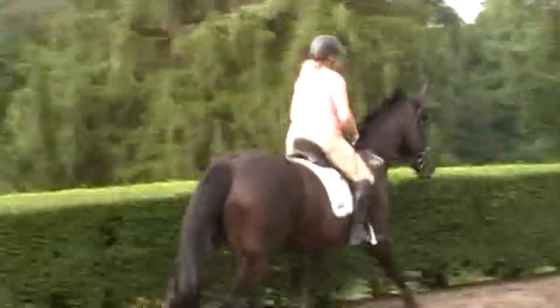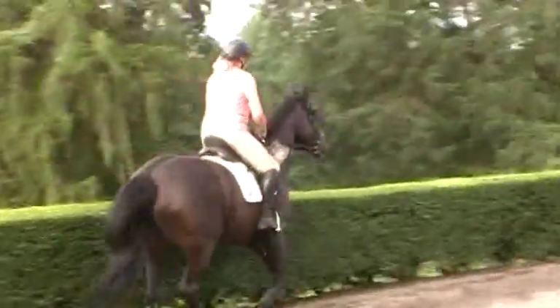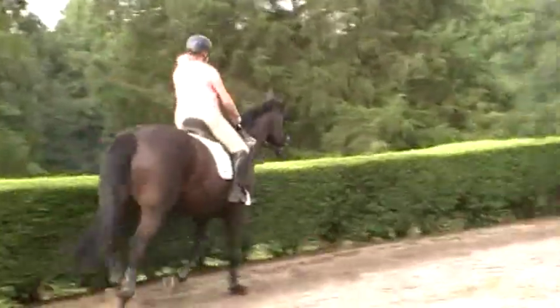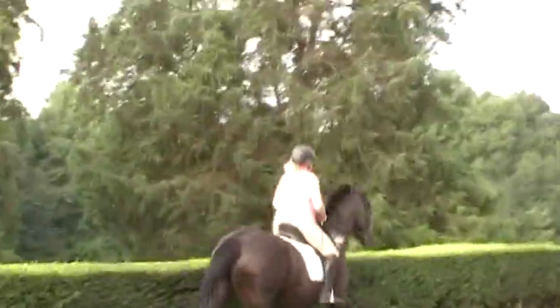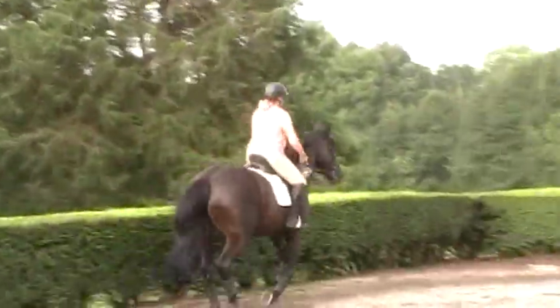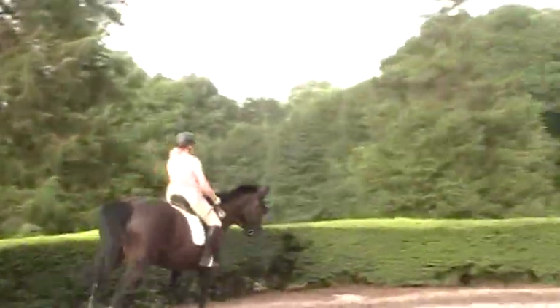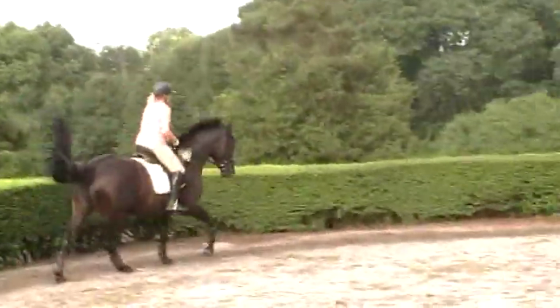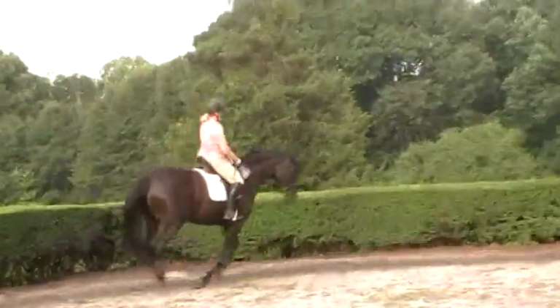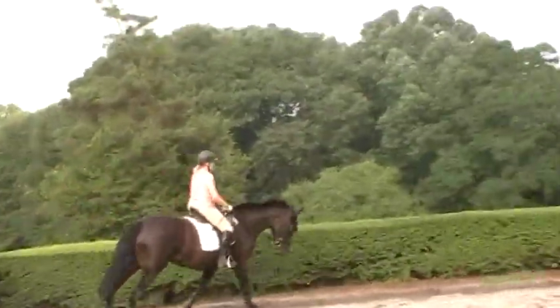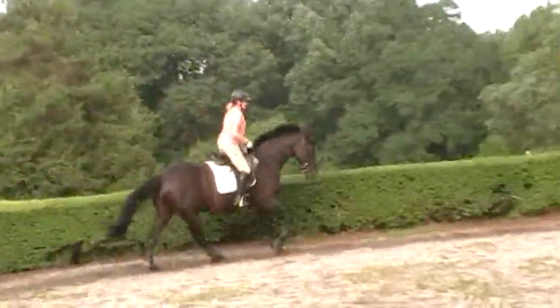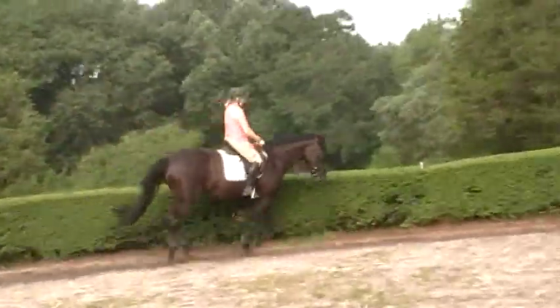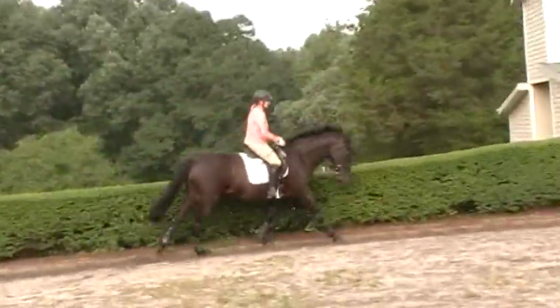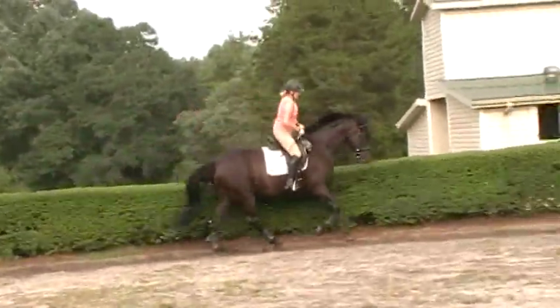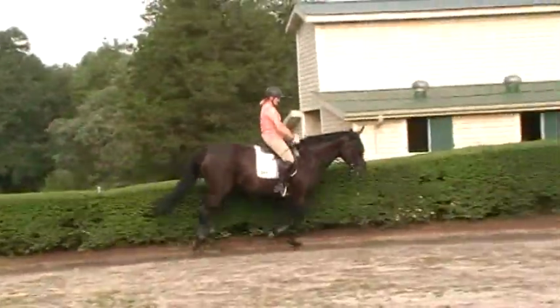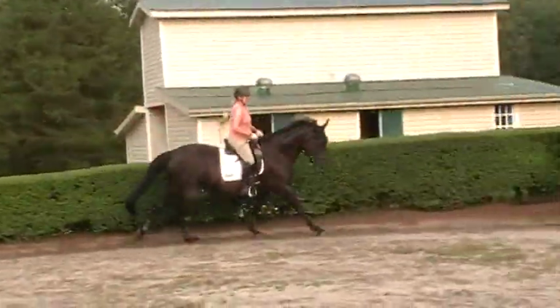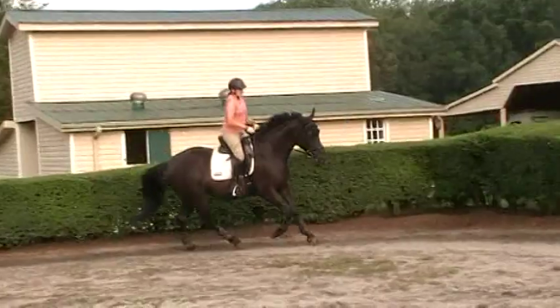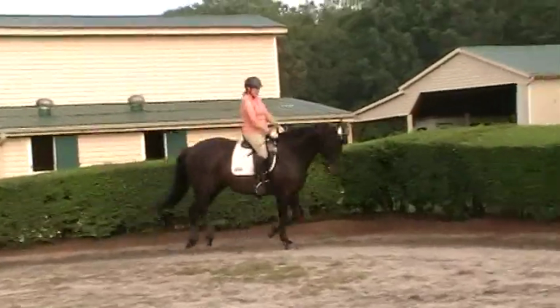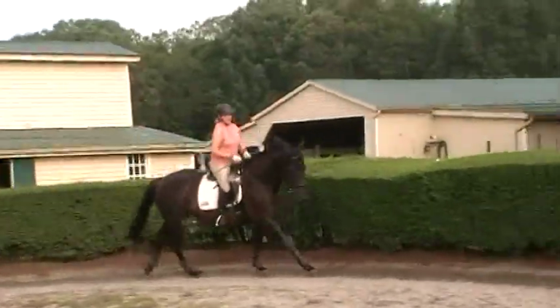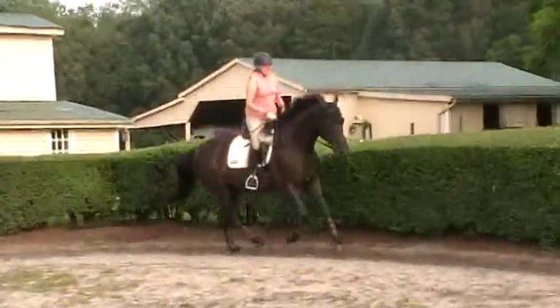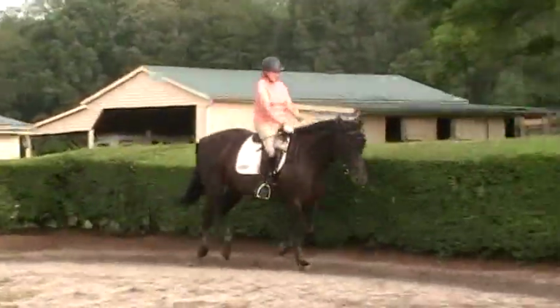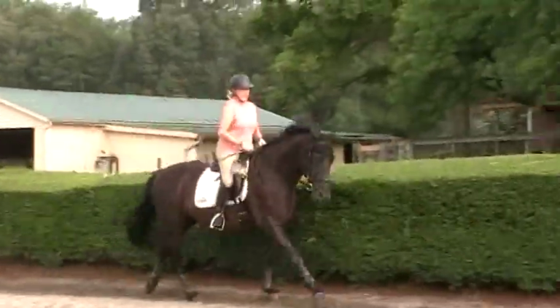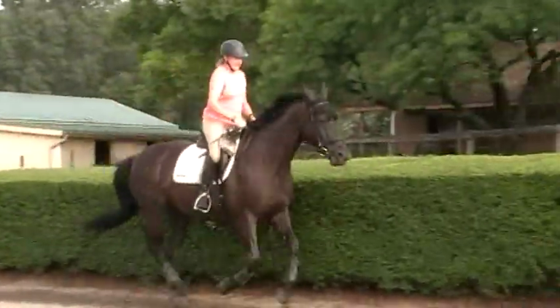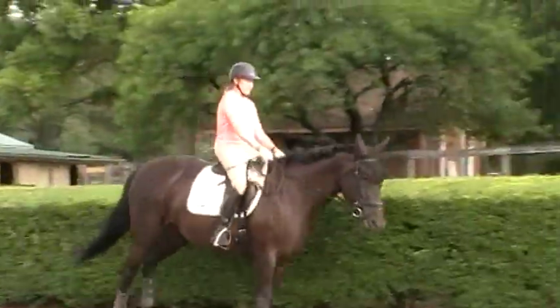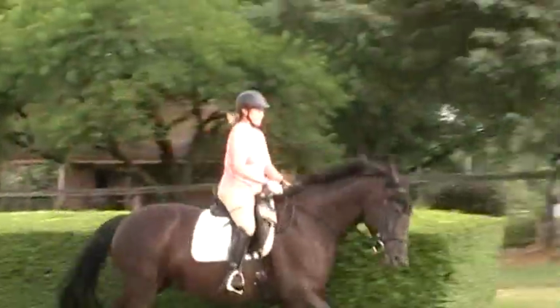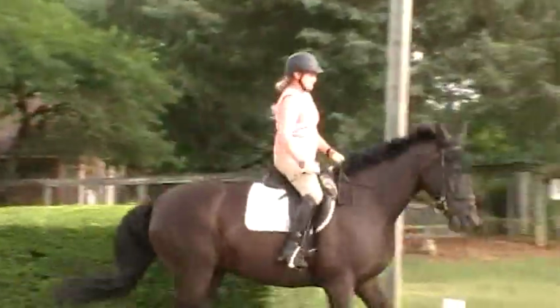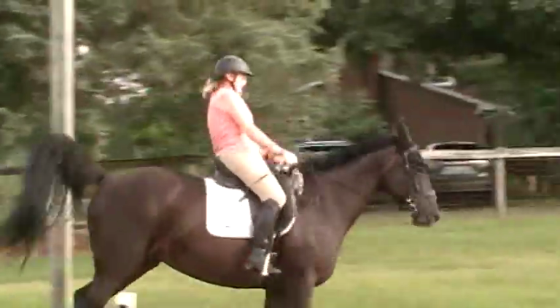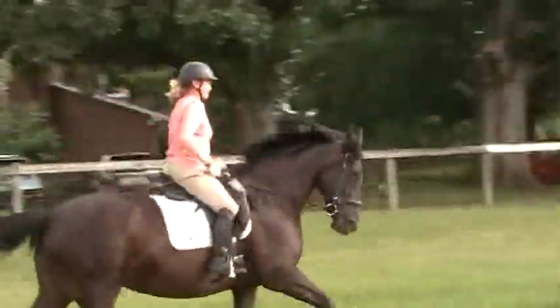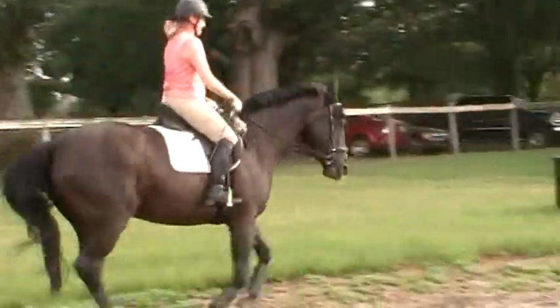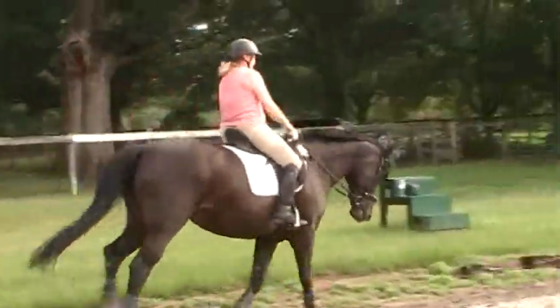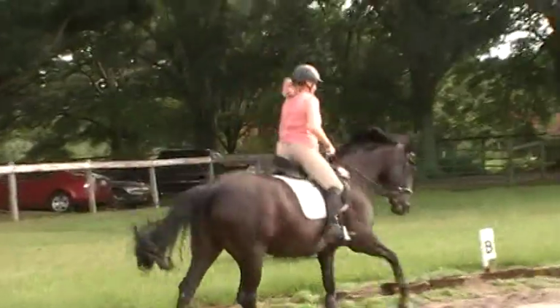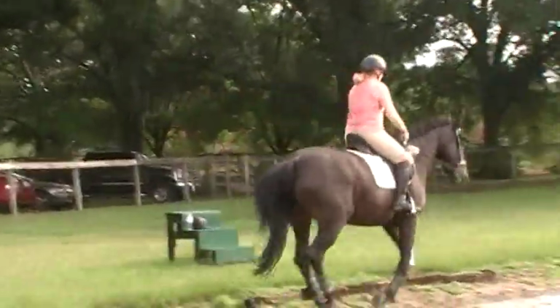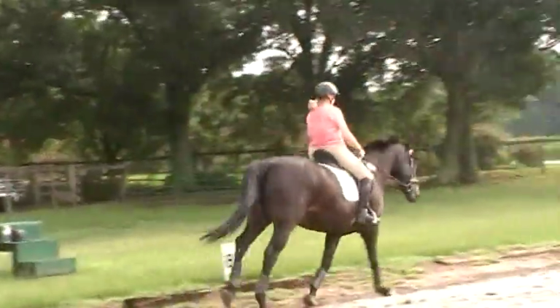We started — this is the warm-up canter — we started with the walk-trot and our goal is for Trudy to feel that the rein is alive. Very nice! Do you feel the difference? That's right, keep the rein alive by checking where your seat is.